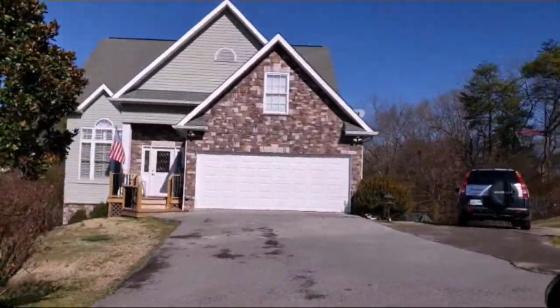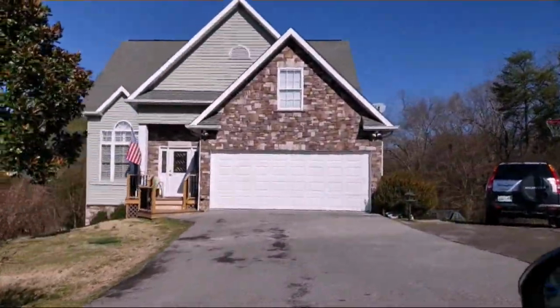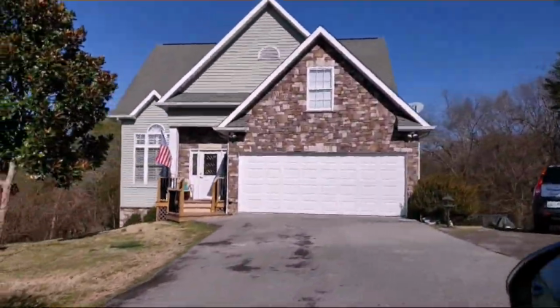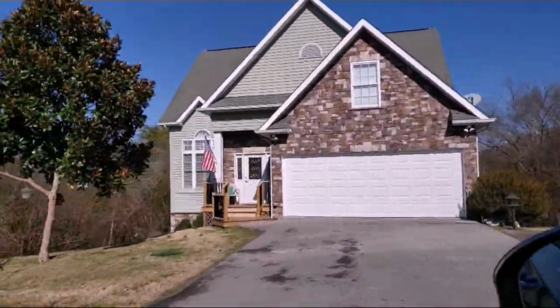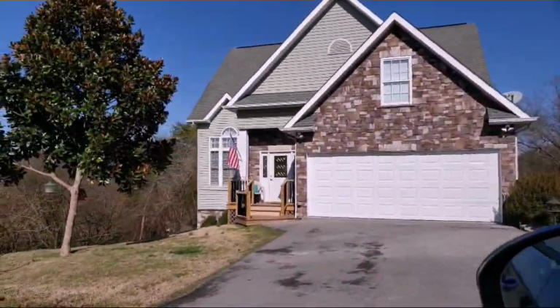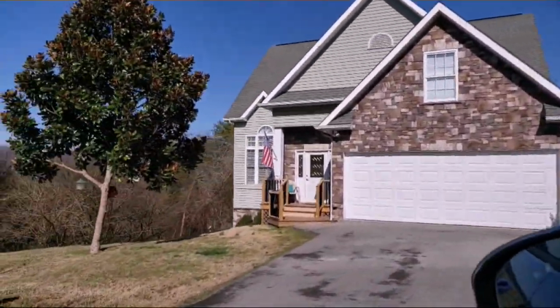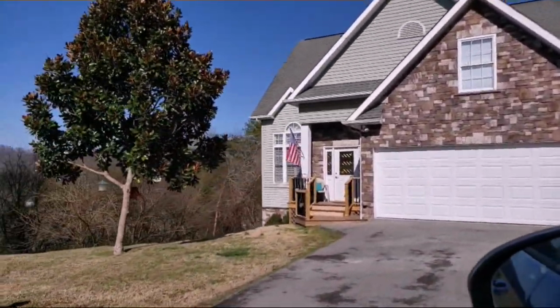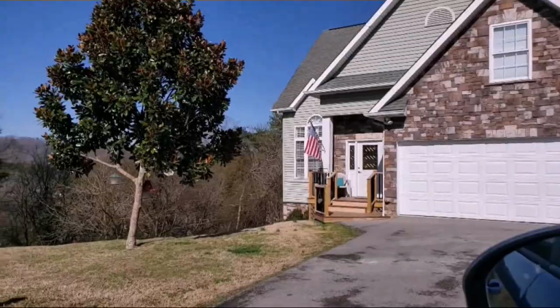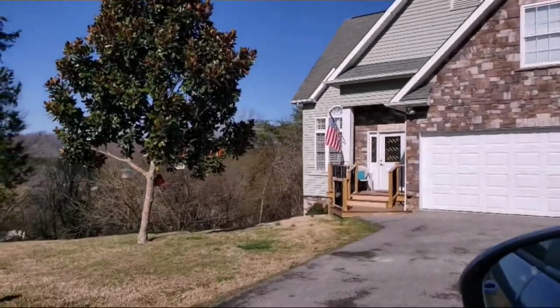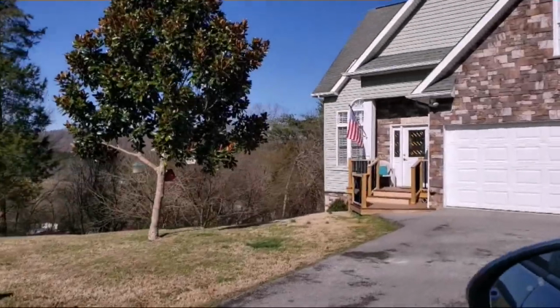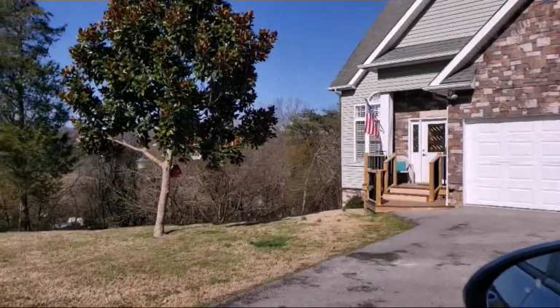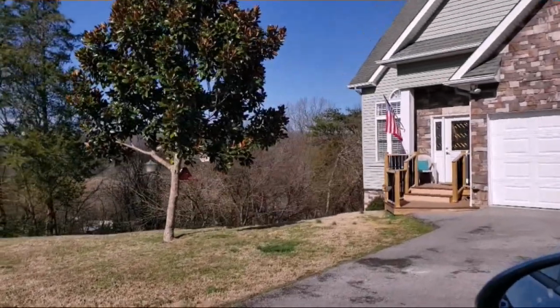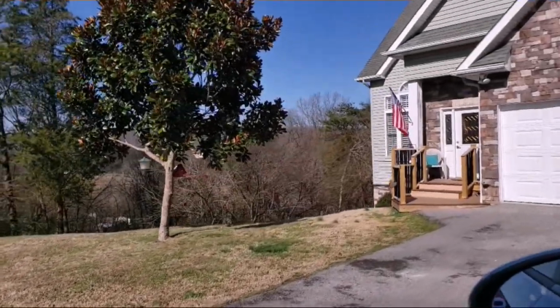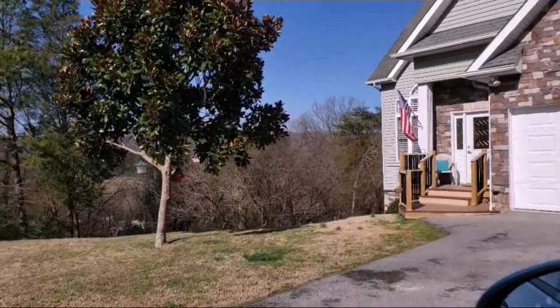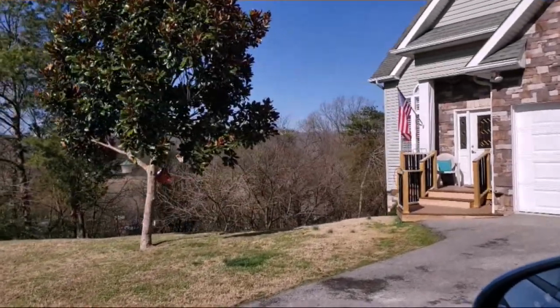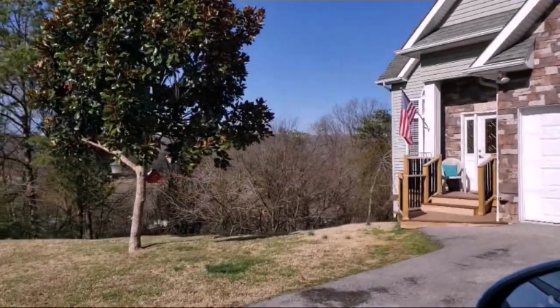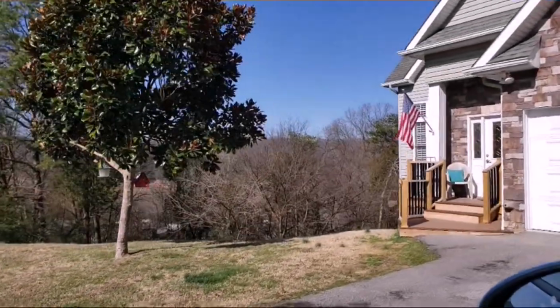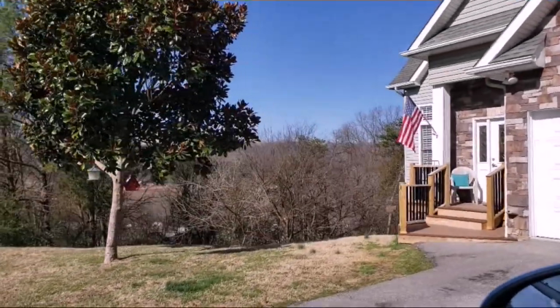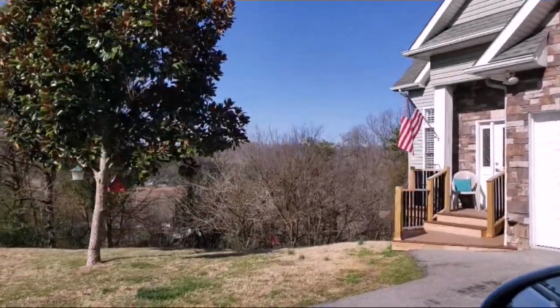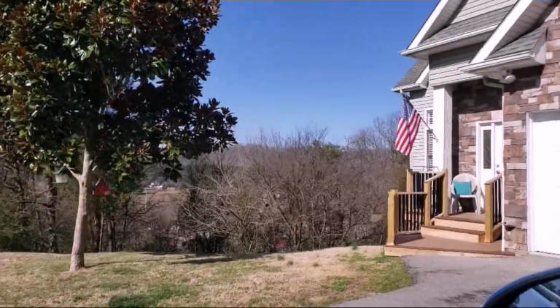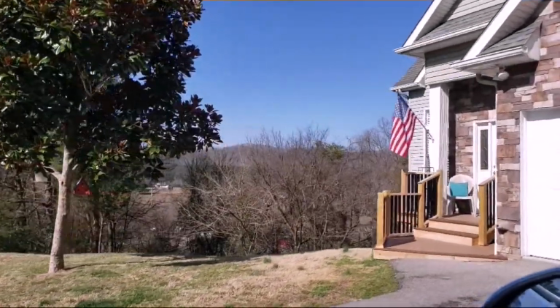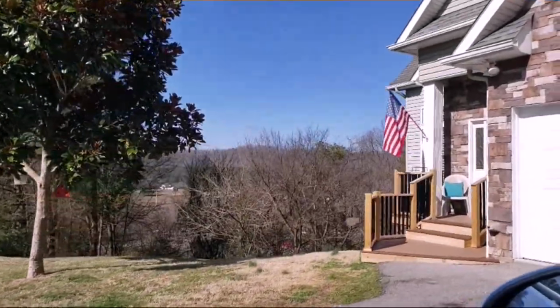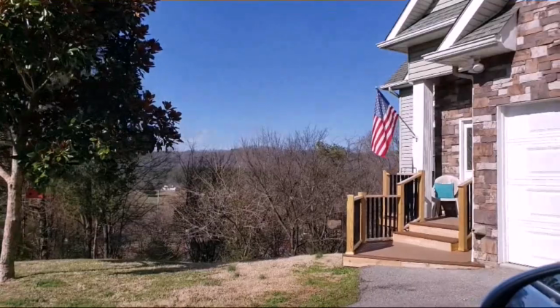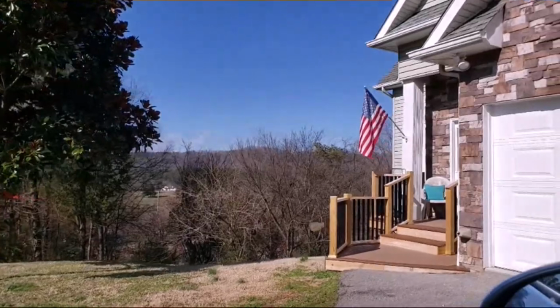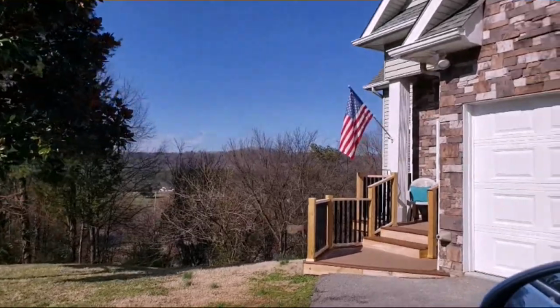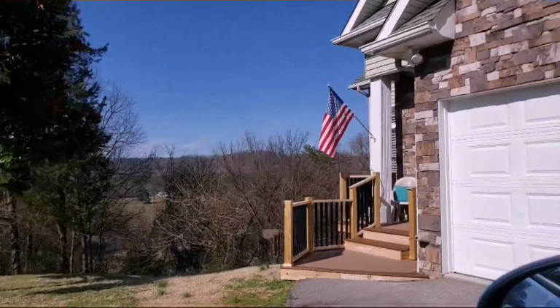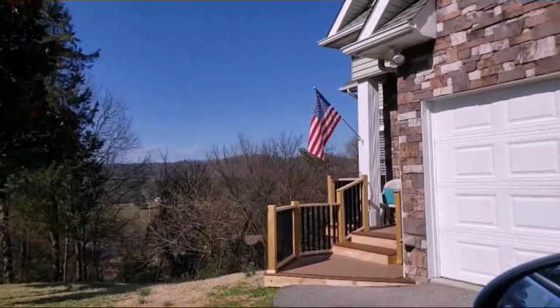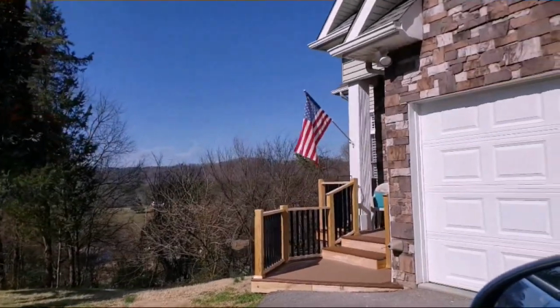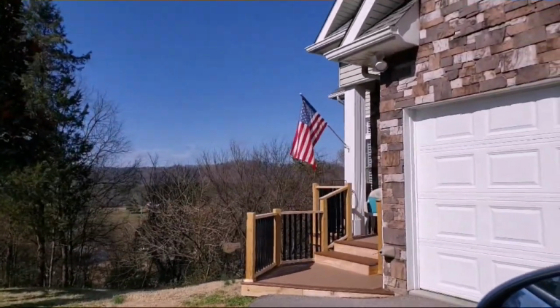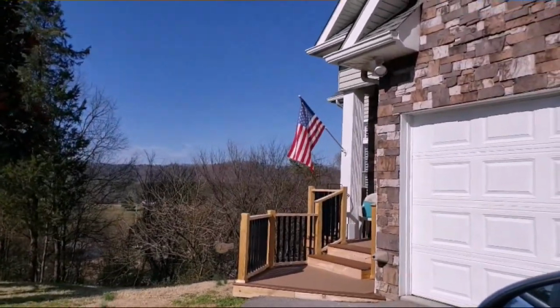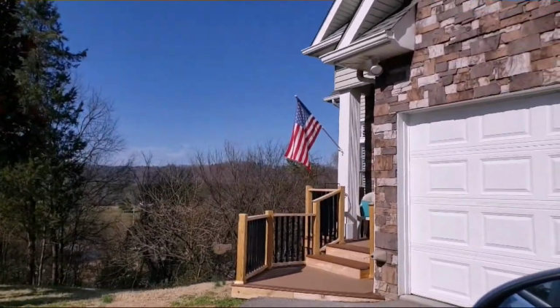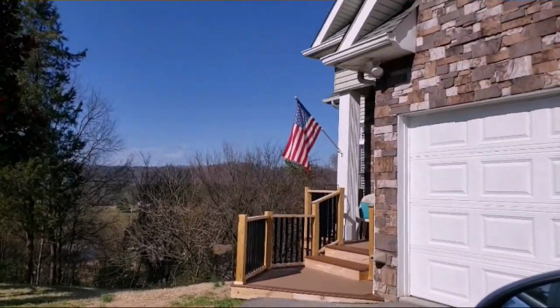As we pull into the driveway, you'll notice and be tempted by the beautiful skyline and, of course, the great views. Take a look at the Trex deck that is maintenance-free and beautiful to look at.